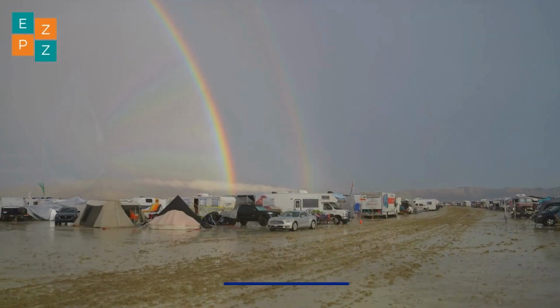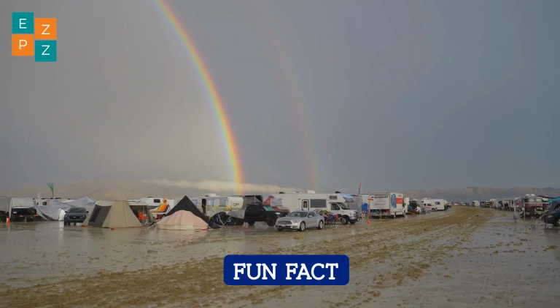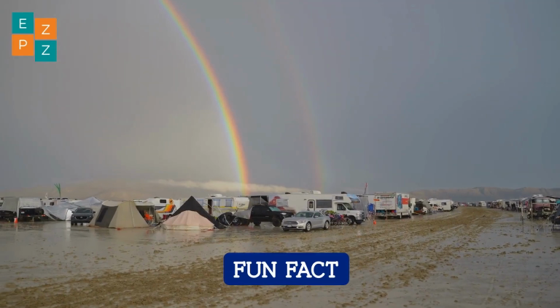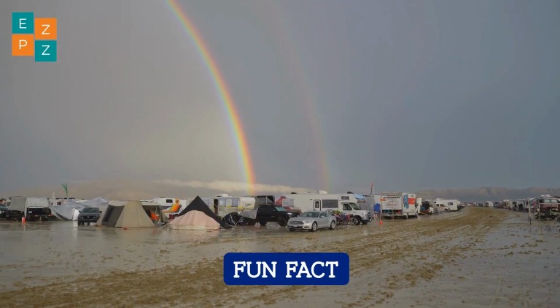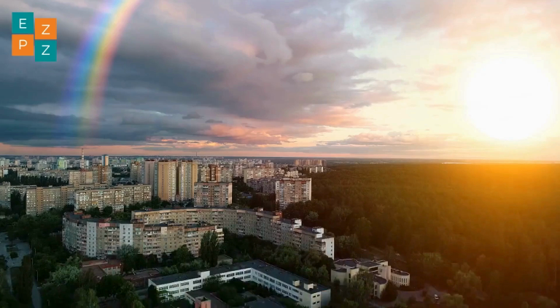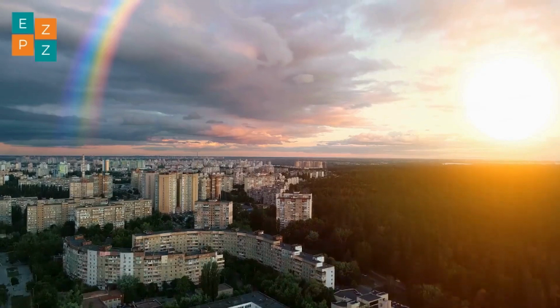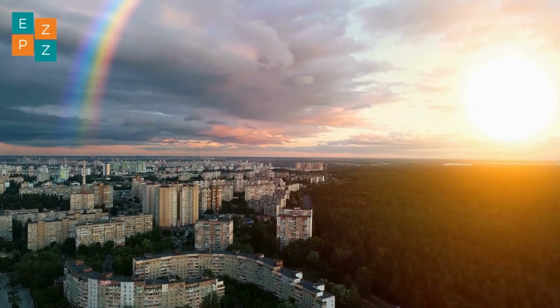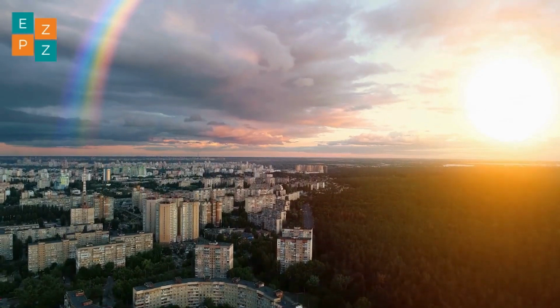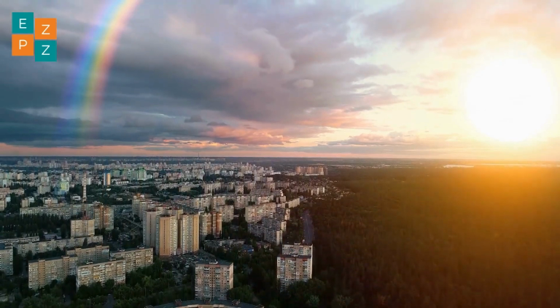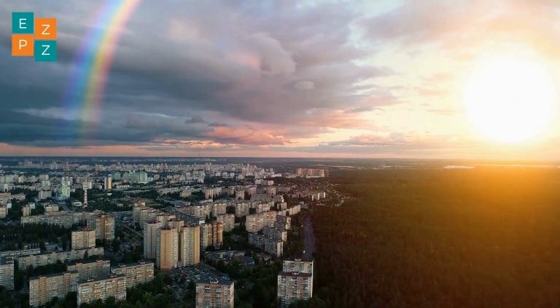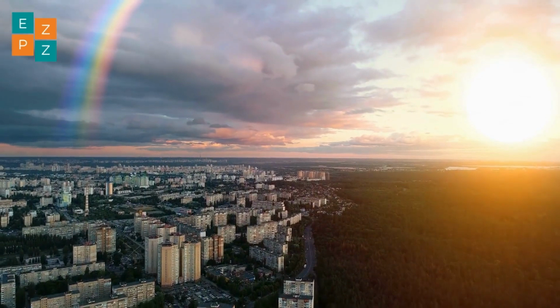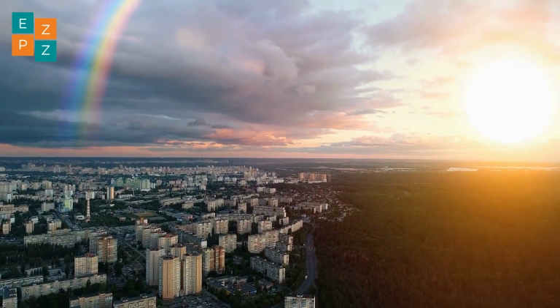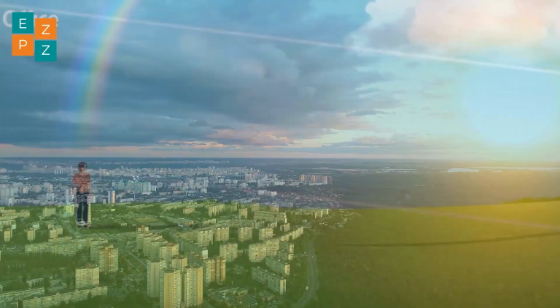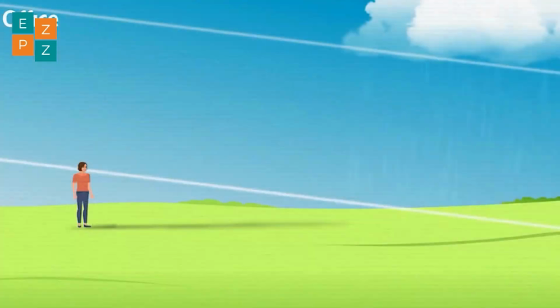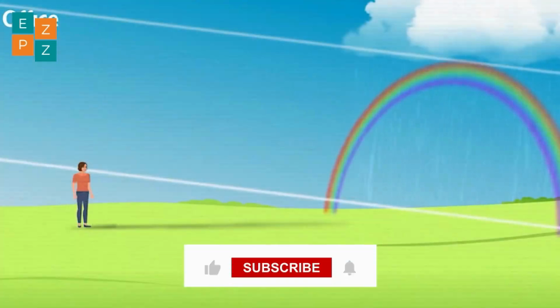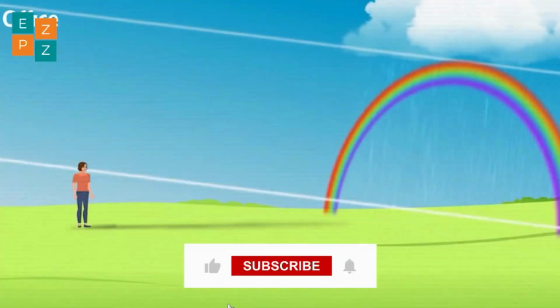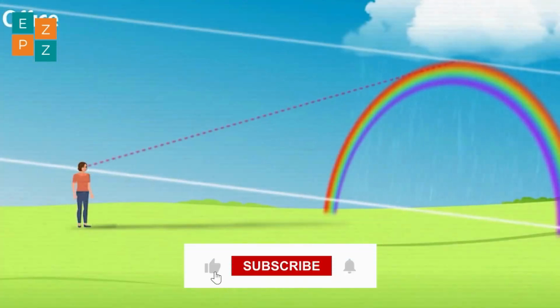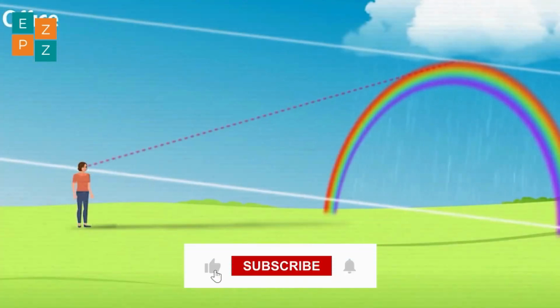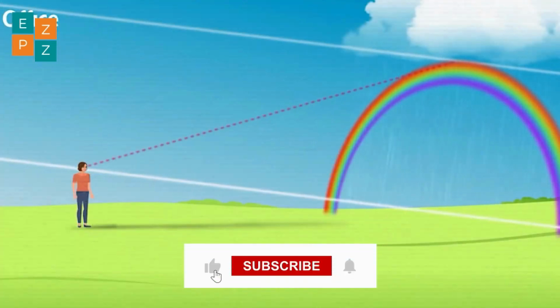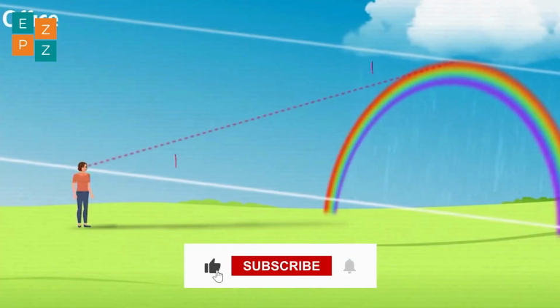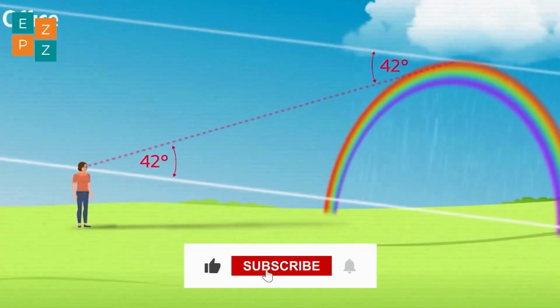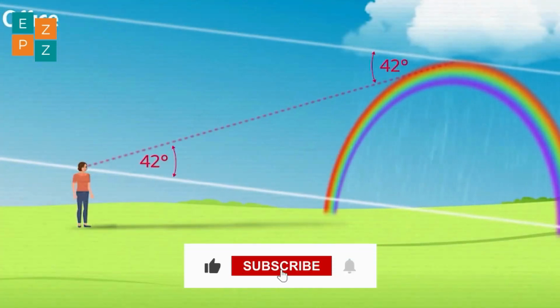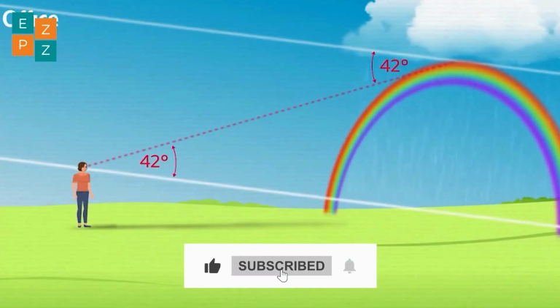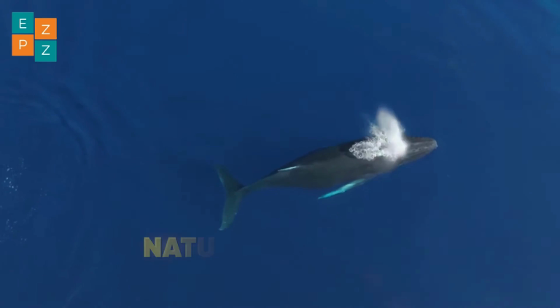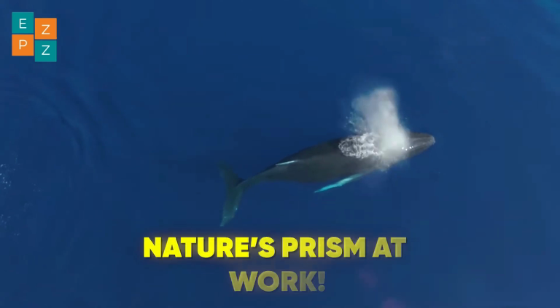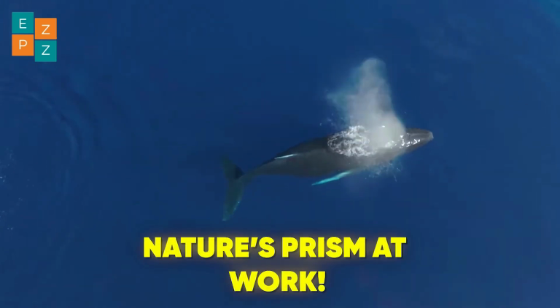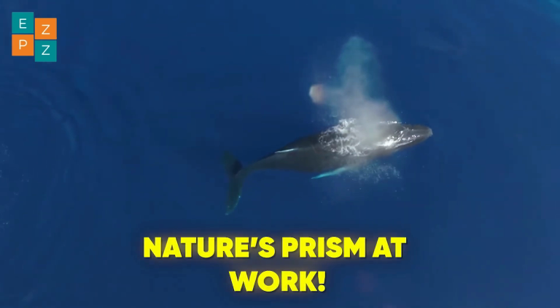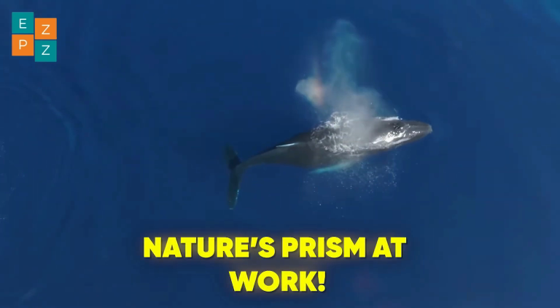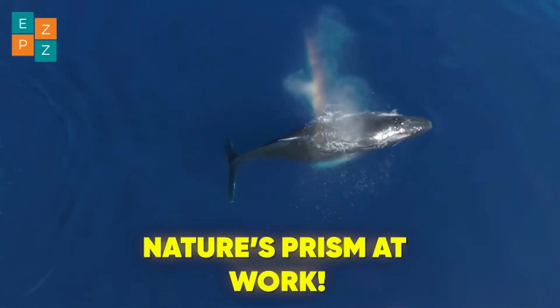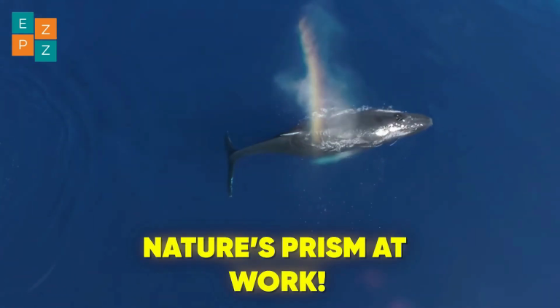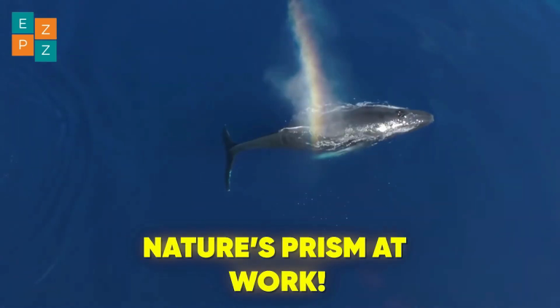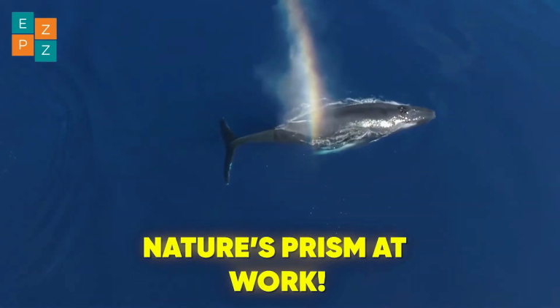Here's a fun fact: you'll always see a rainbow with the sun behind you and the rain in front of you. It's all about the perfect angle. Rainbows are nature's way of showing off its inner scientist.